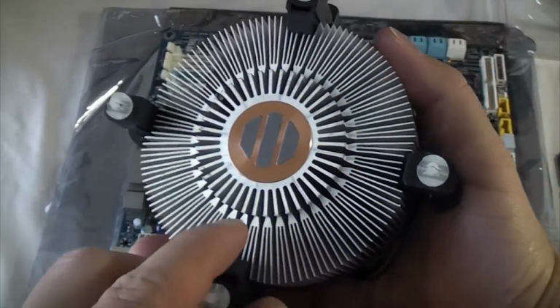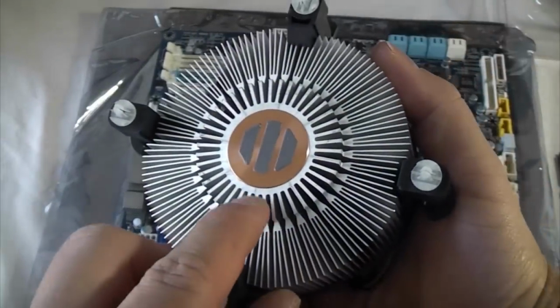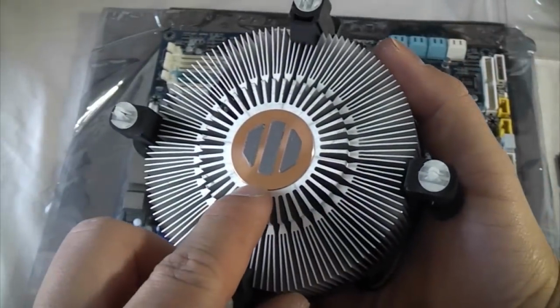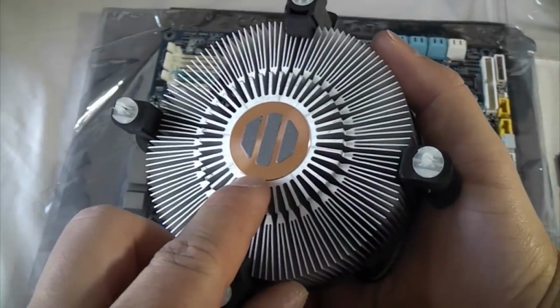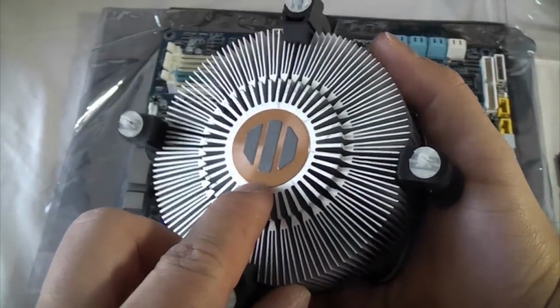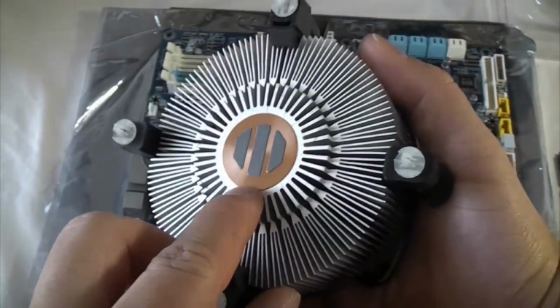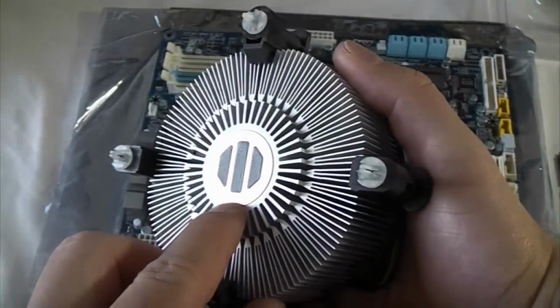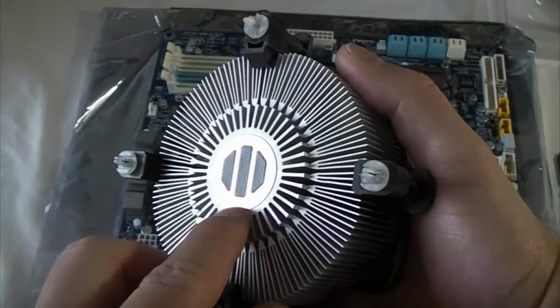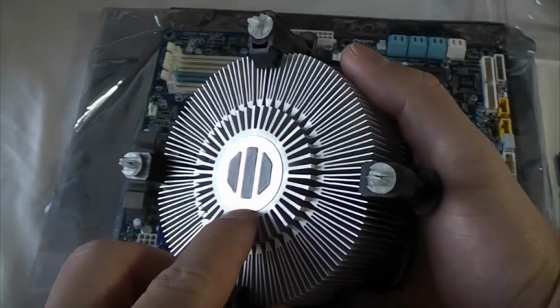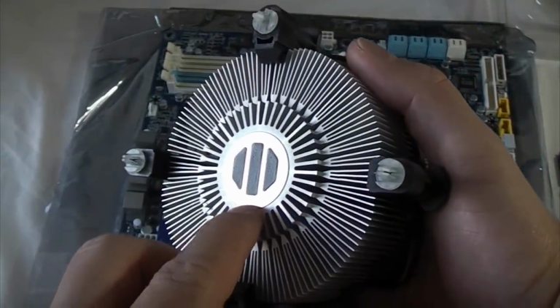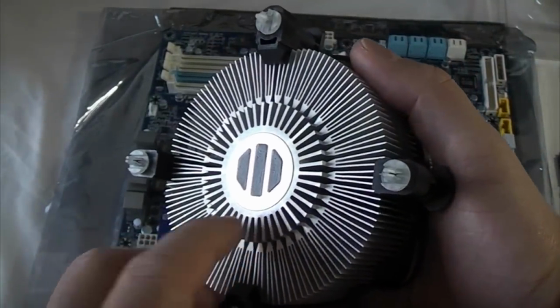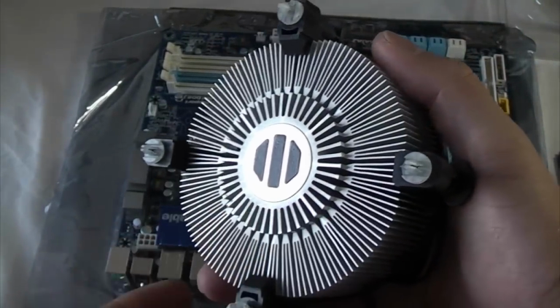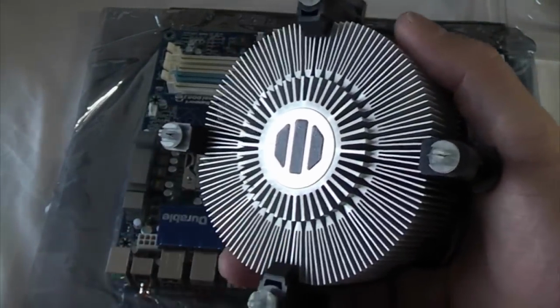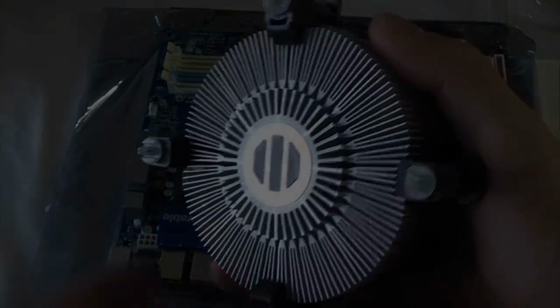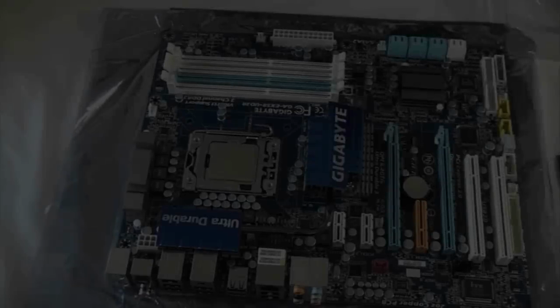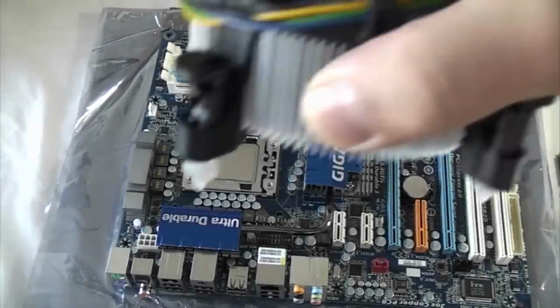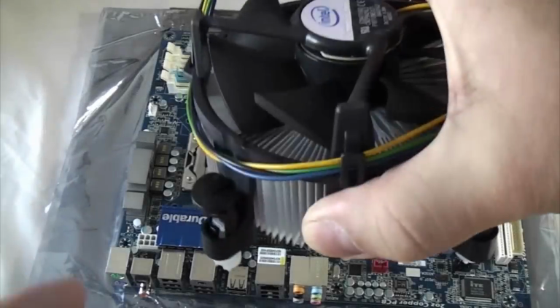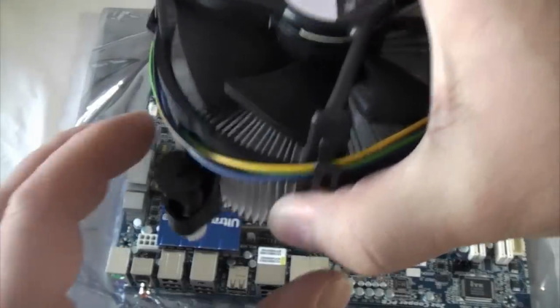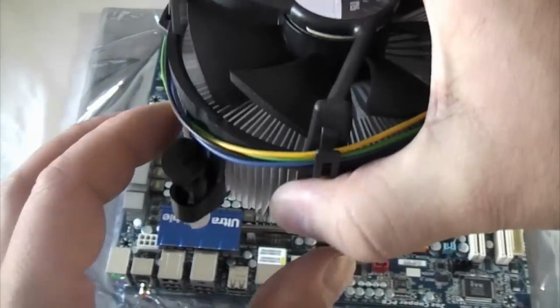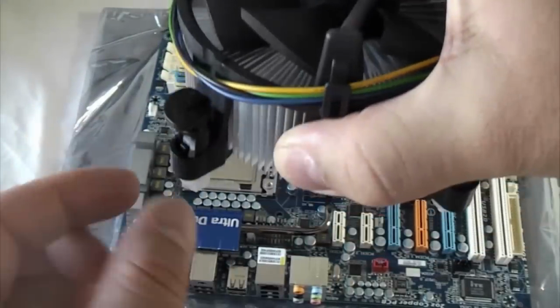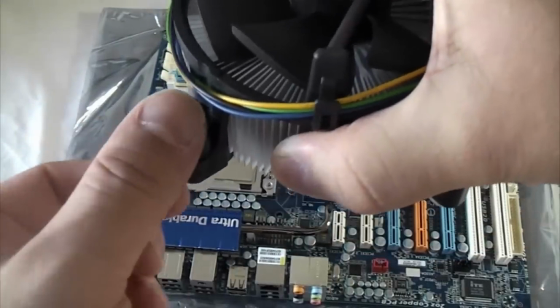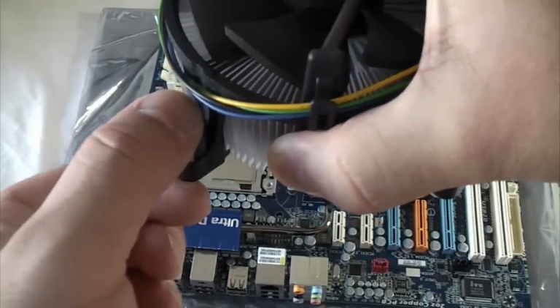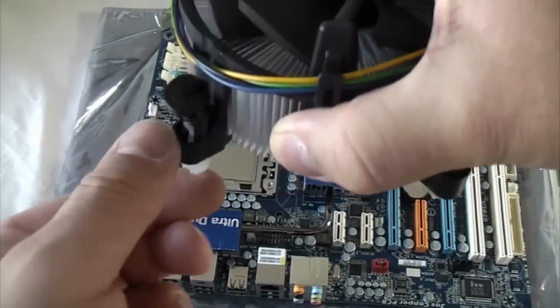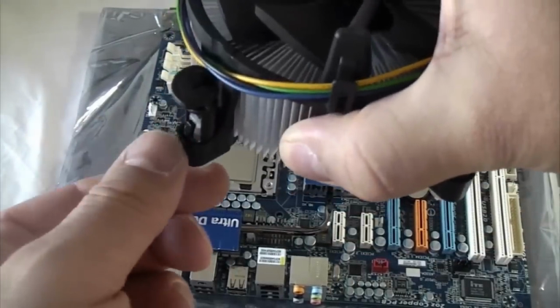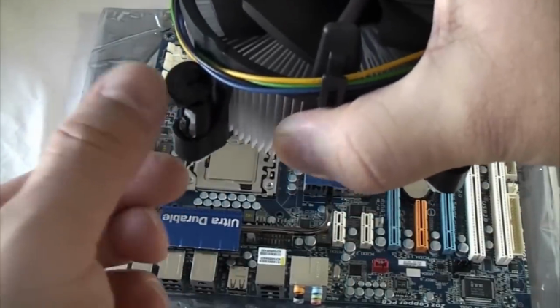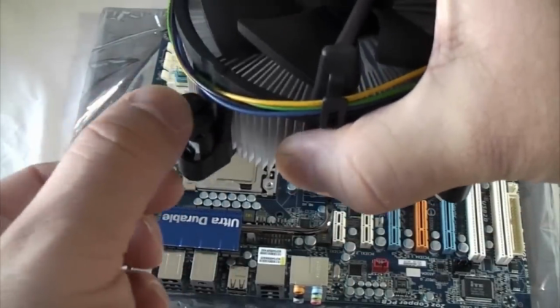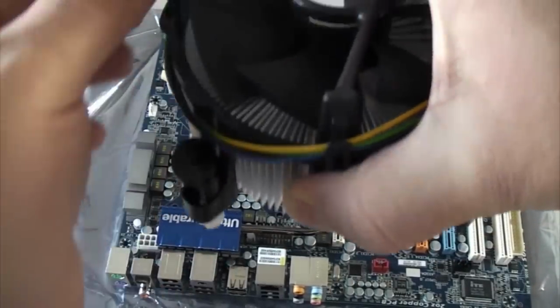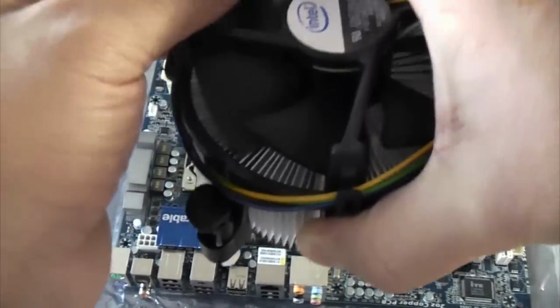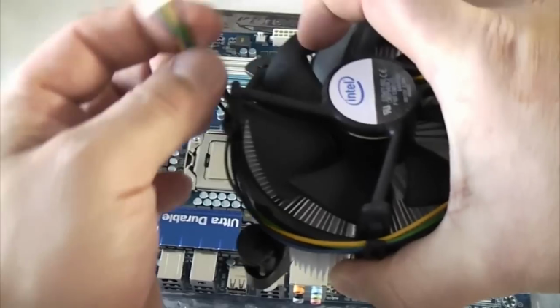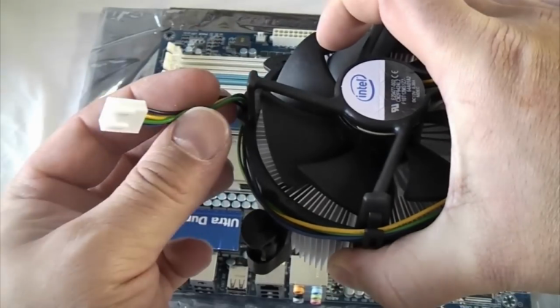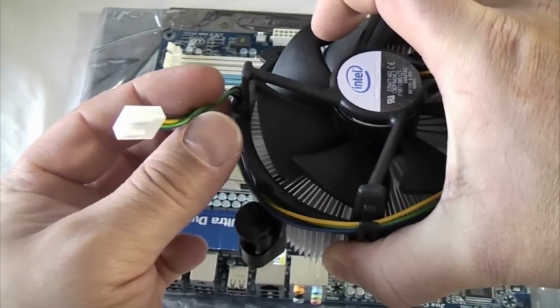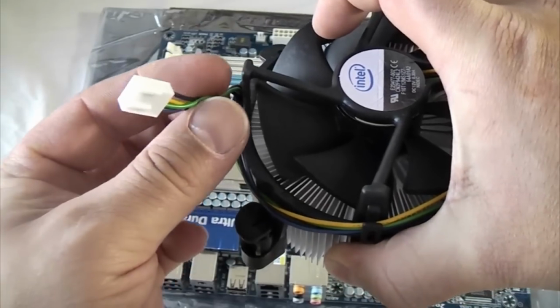The heat sink on this particular model already has heat sink paste applied to it so you don't actually need to apply any more. What we need to do is place this on the processor and then lock it in position using these four pins and then plug in the power to it.